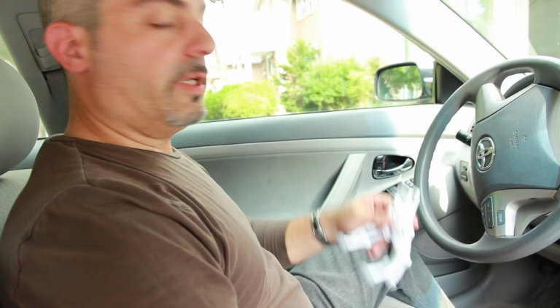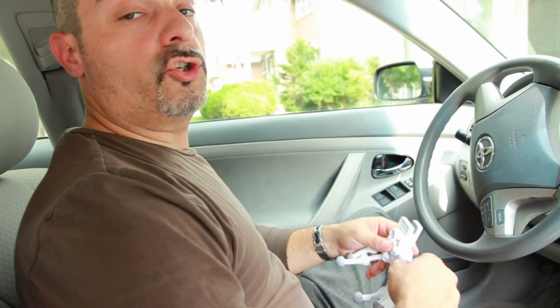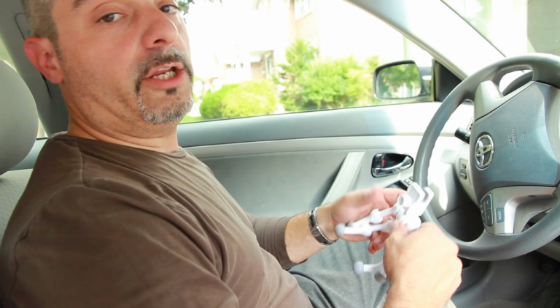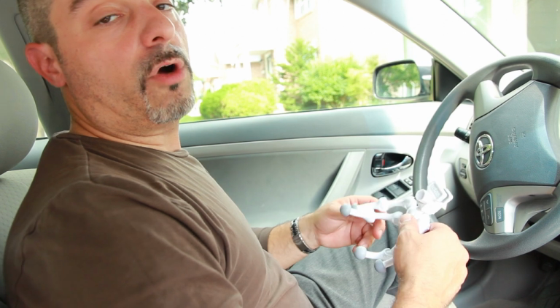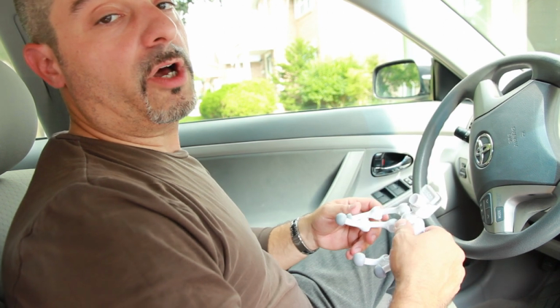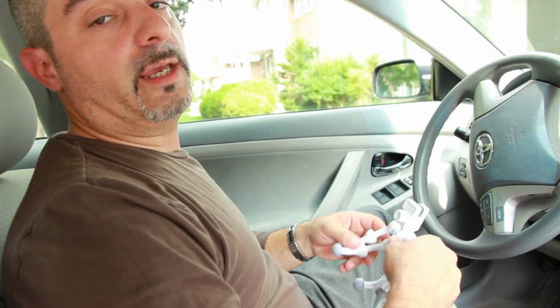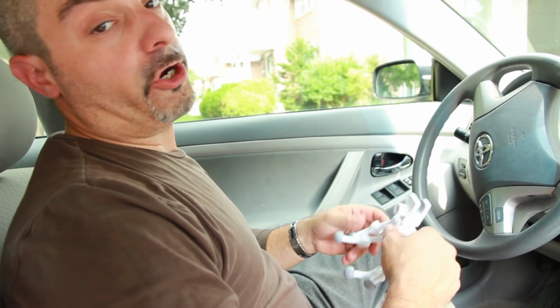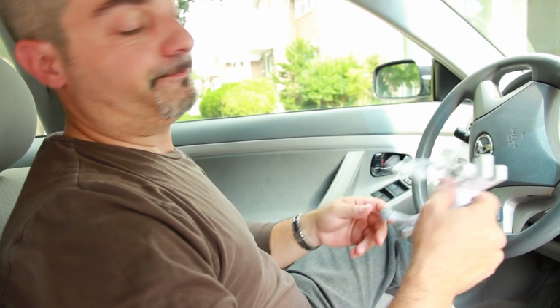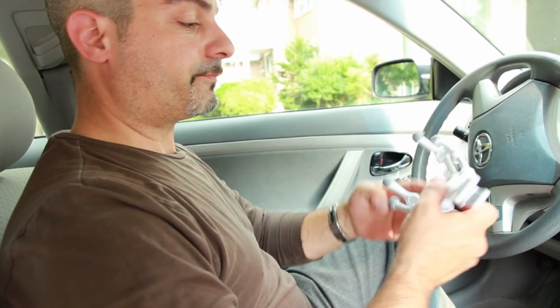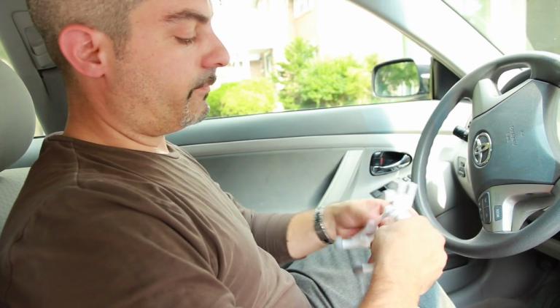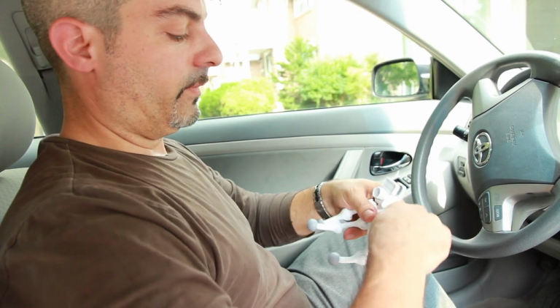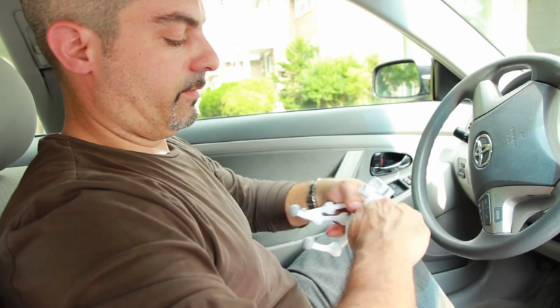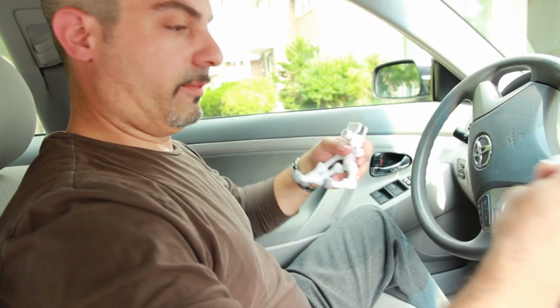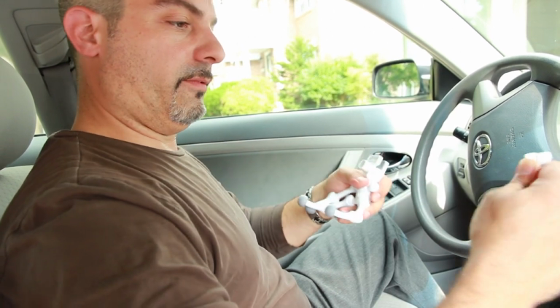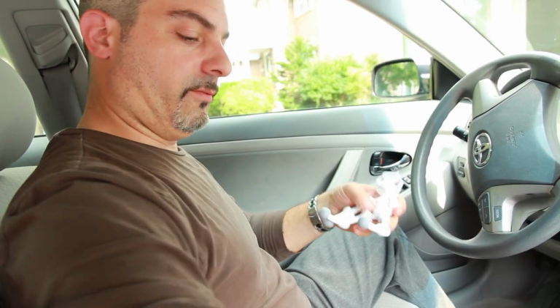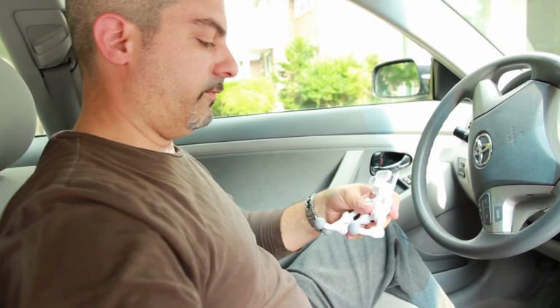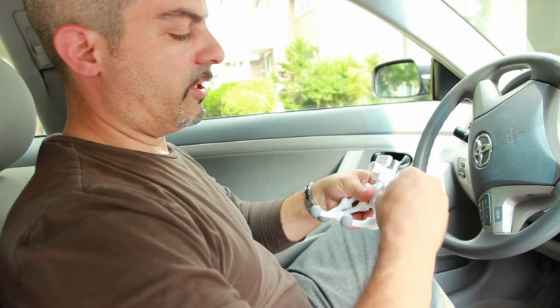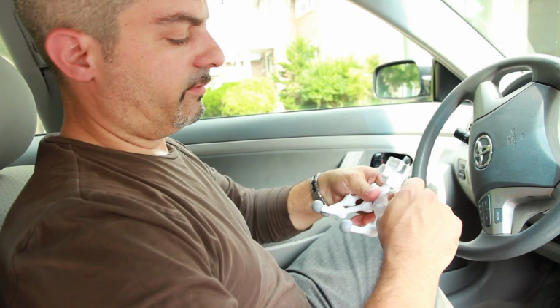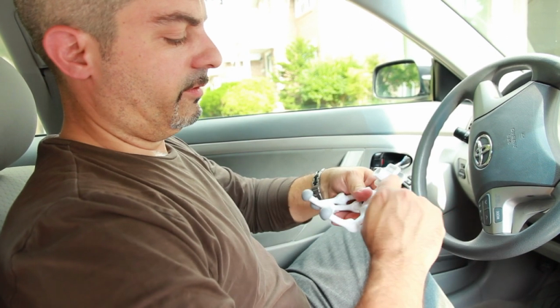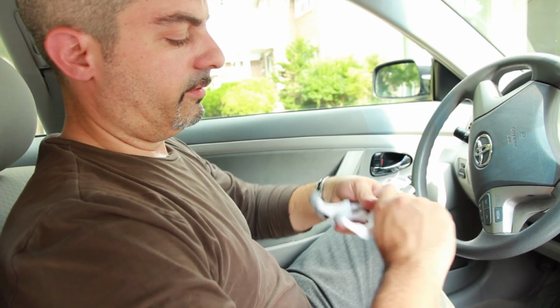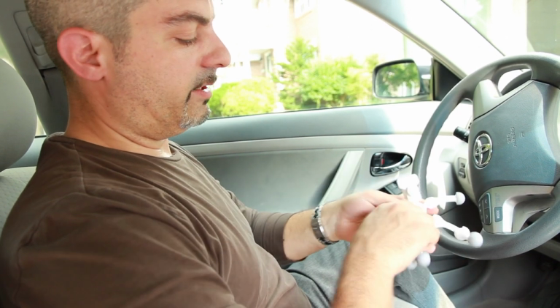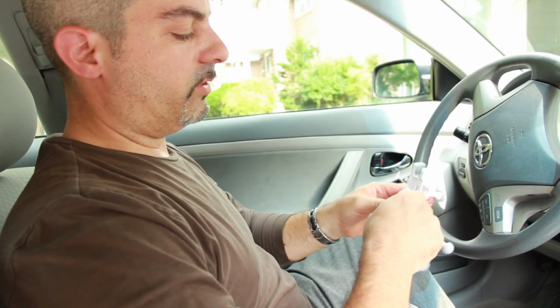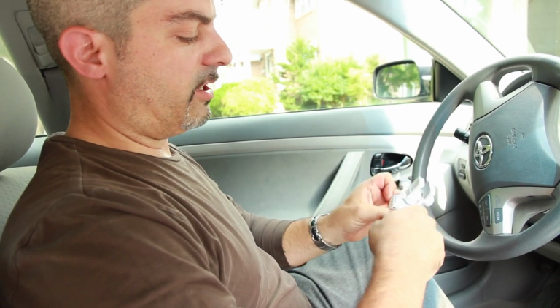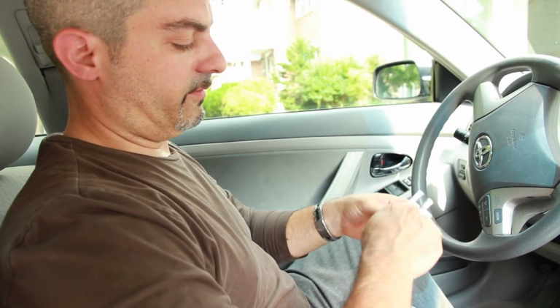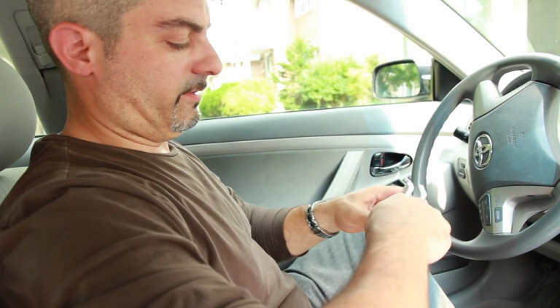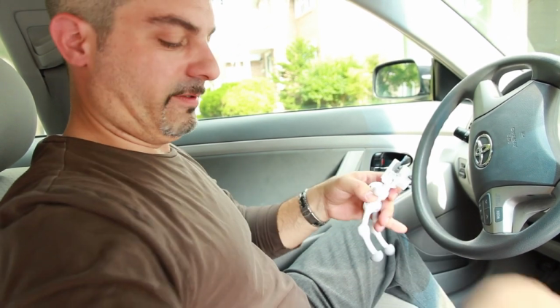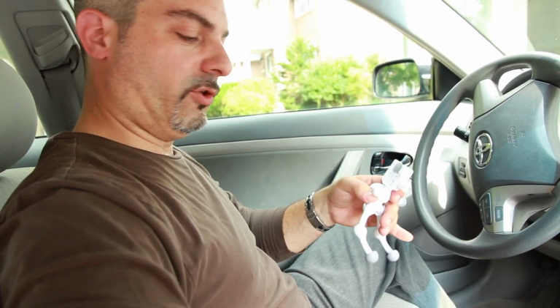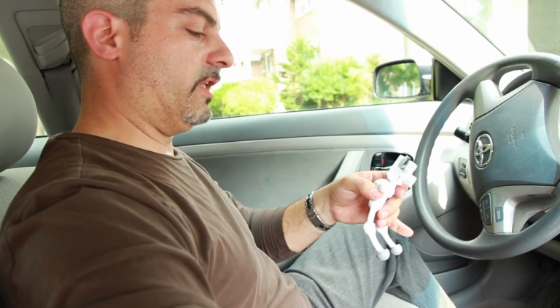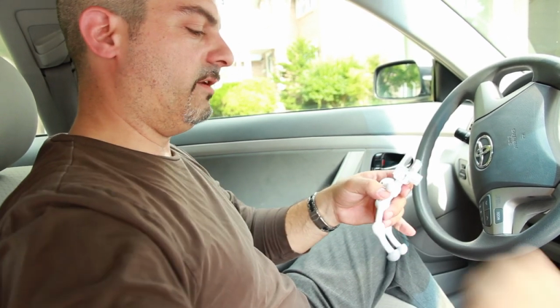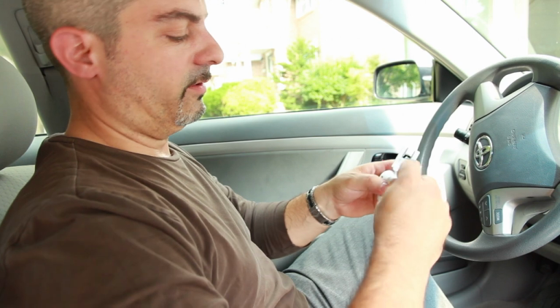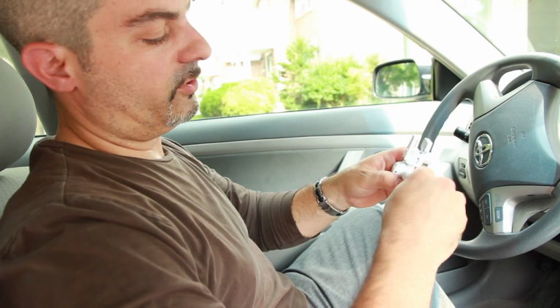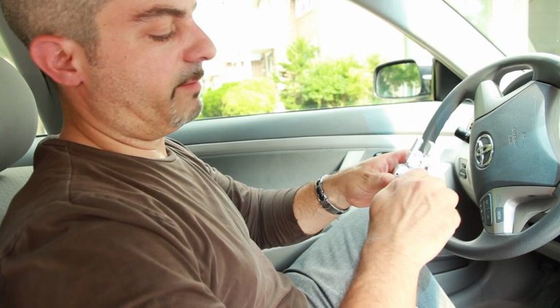Today I'll show you how to use your quadrupod and clamp in your car. First off, you take the extra legs off, closer to the head, closer to the clamp.